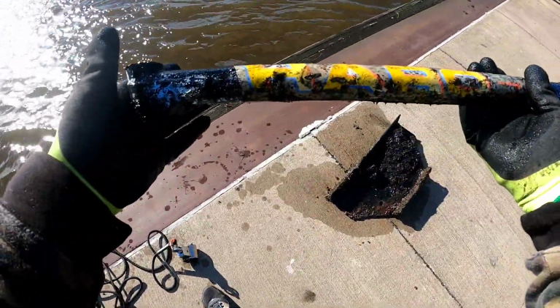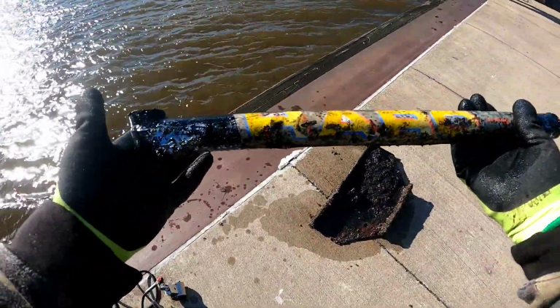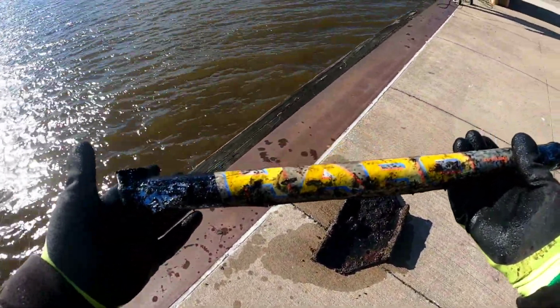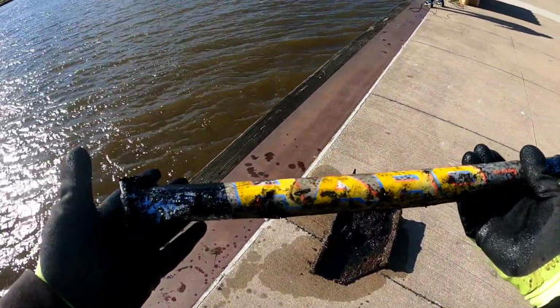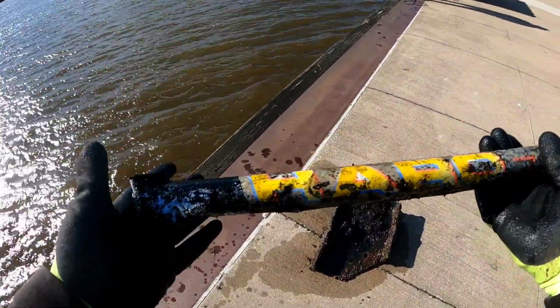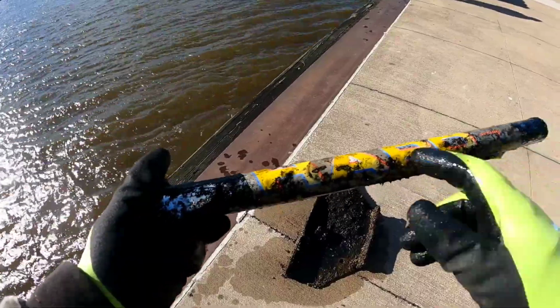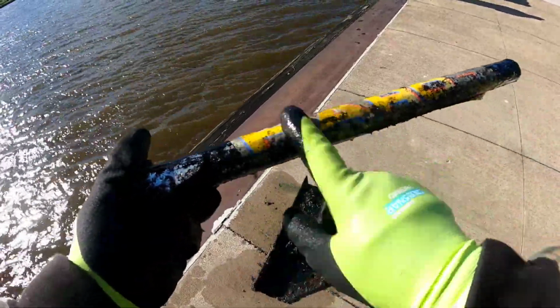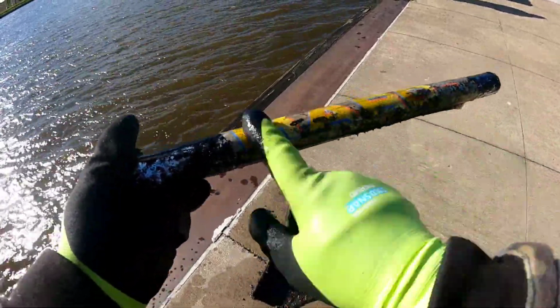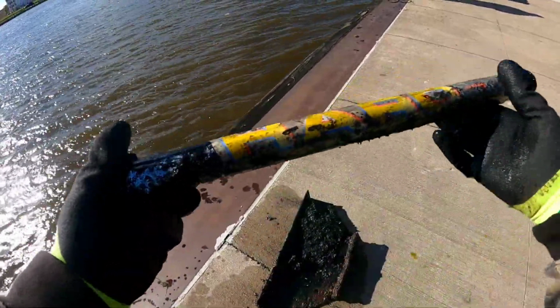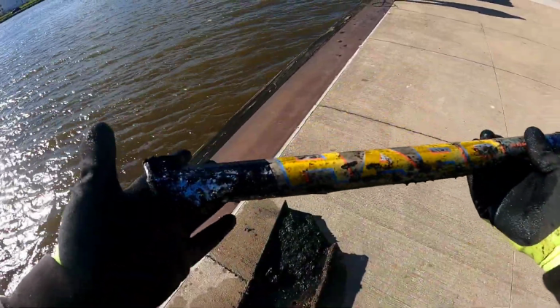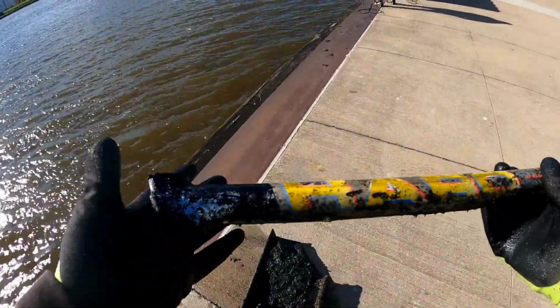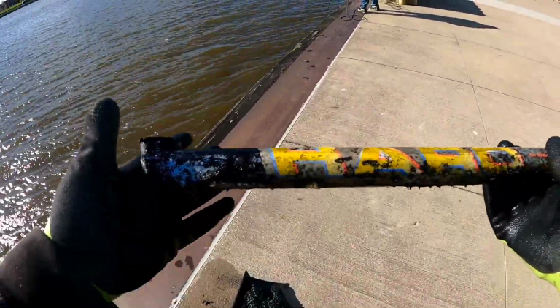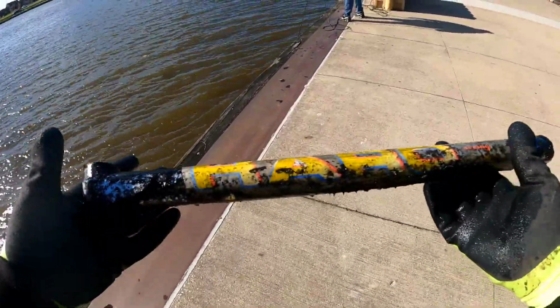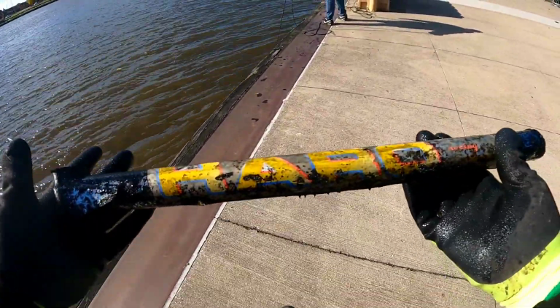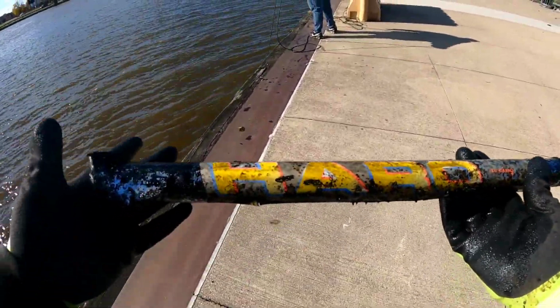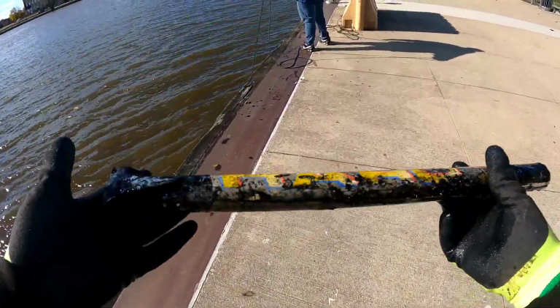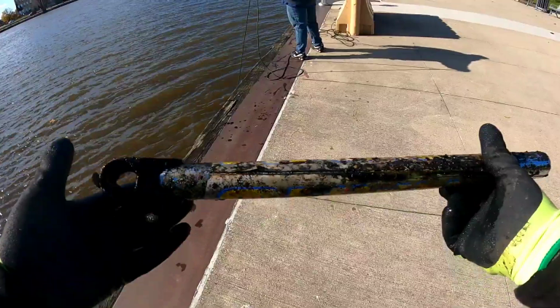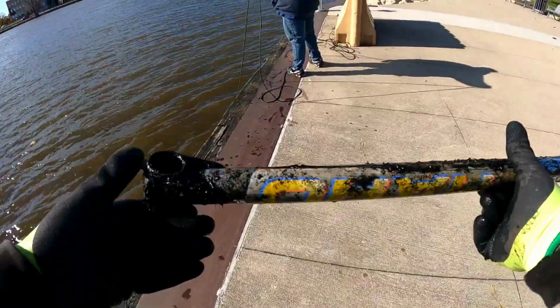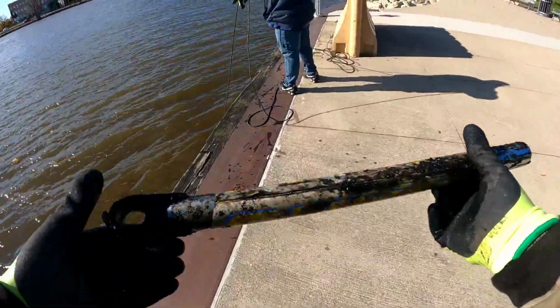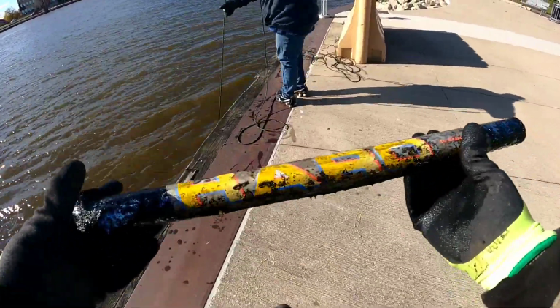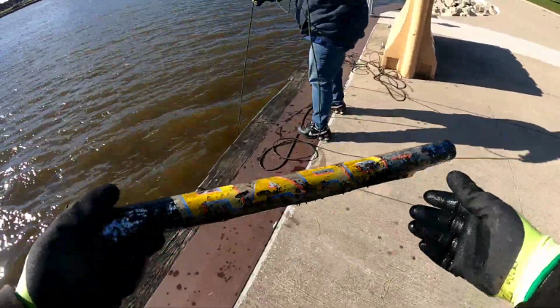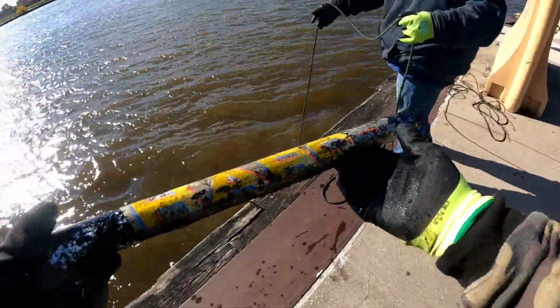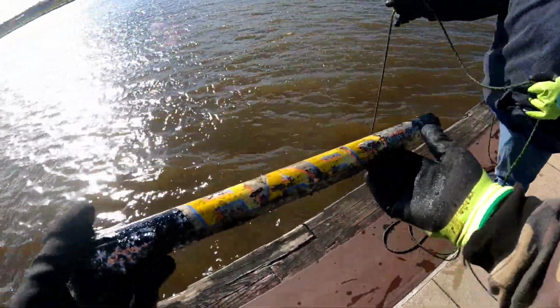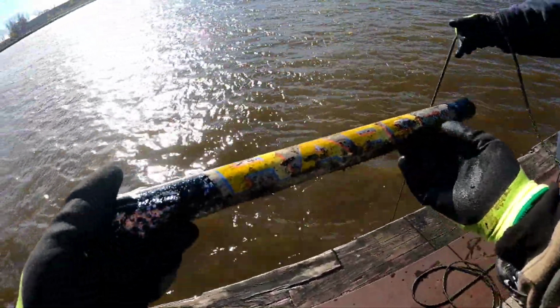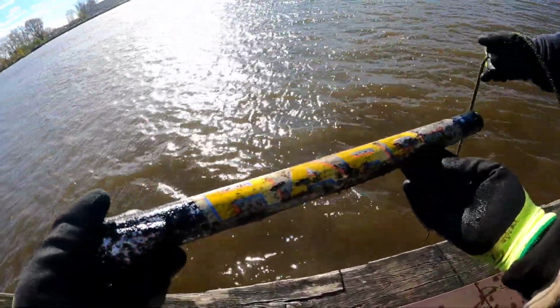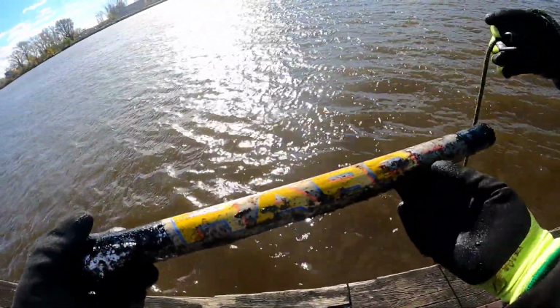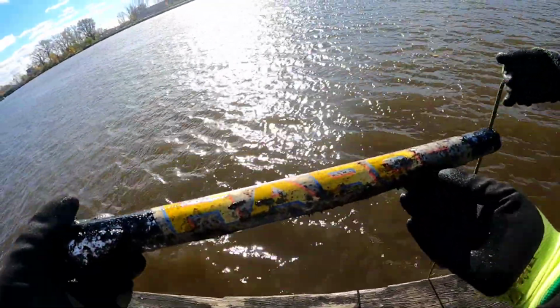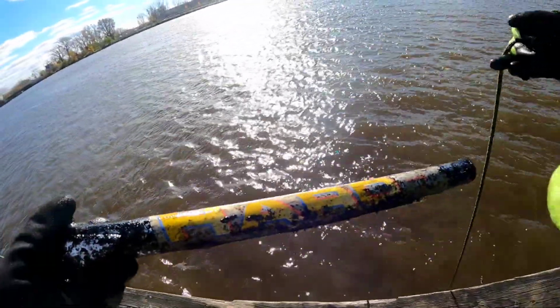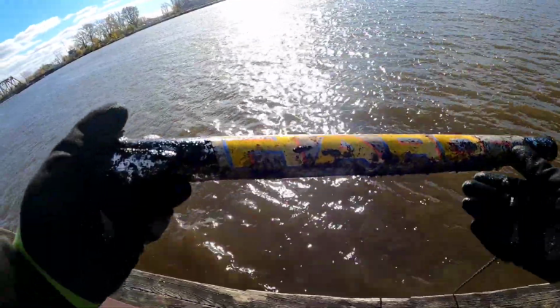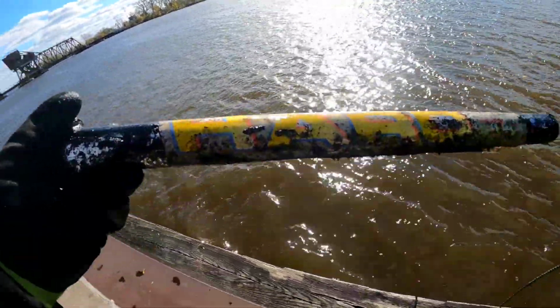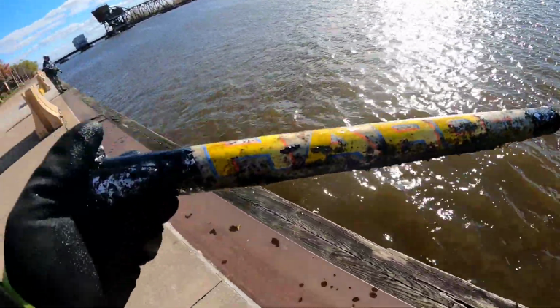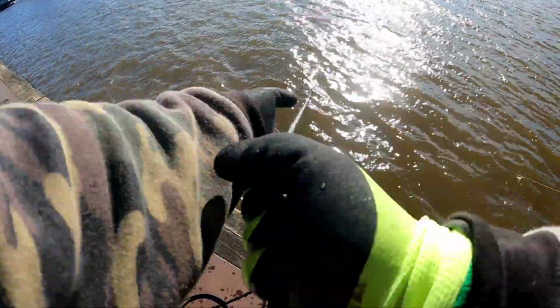Somebody must have chopped up a Haro bike. It says Haro — so this must be the top fork of the bike. Check that out. Haro Racing. Nice, that's cool.